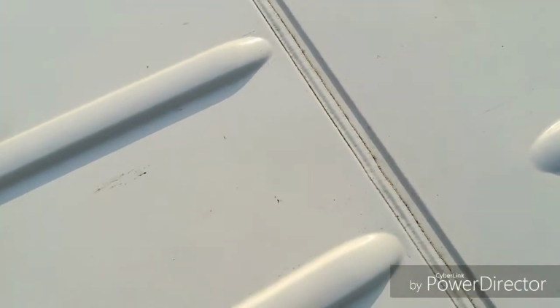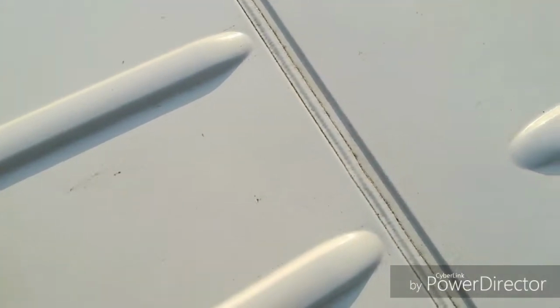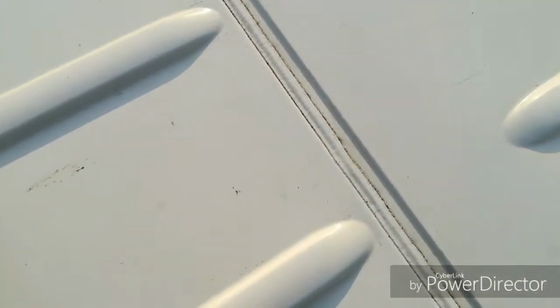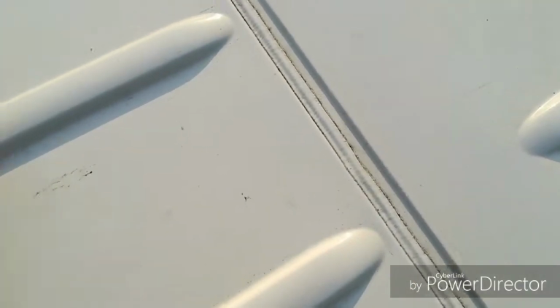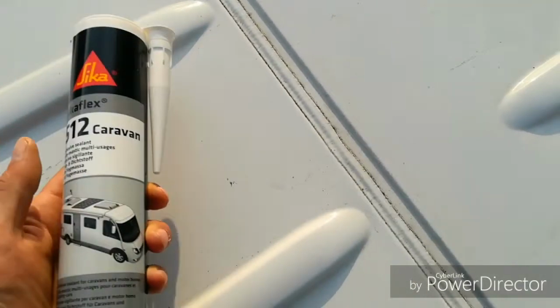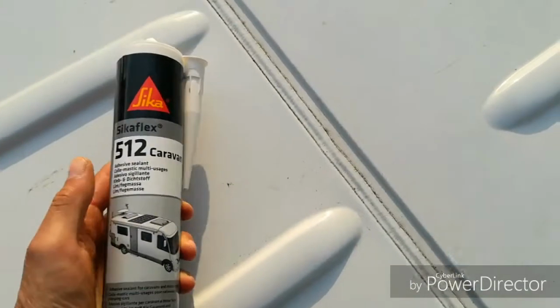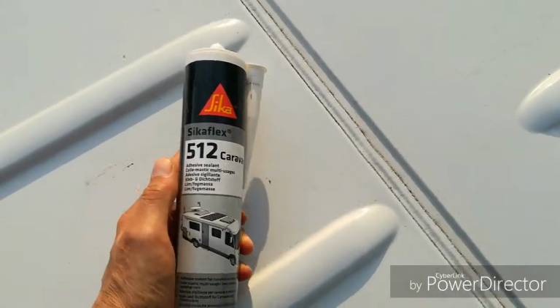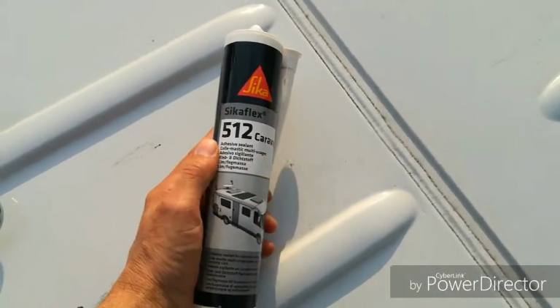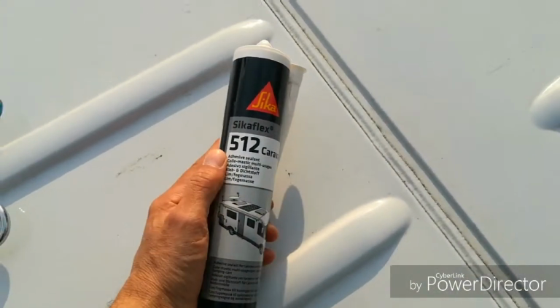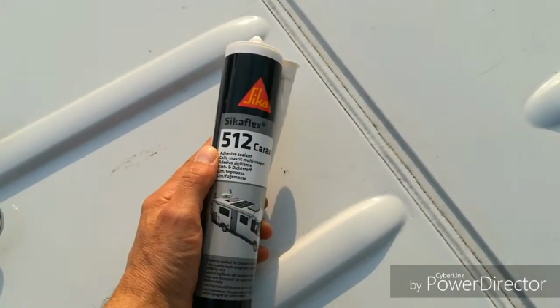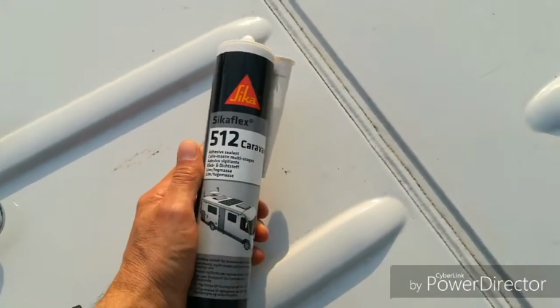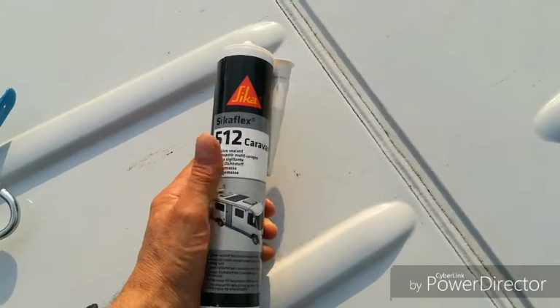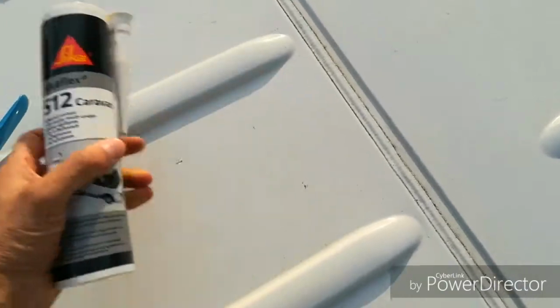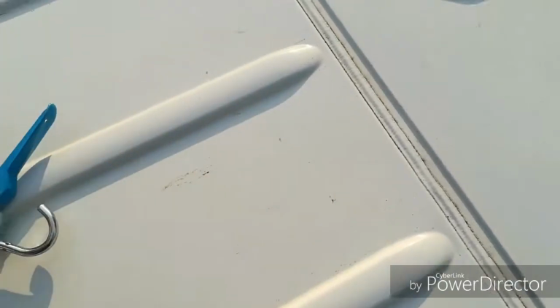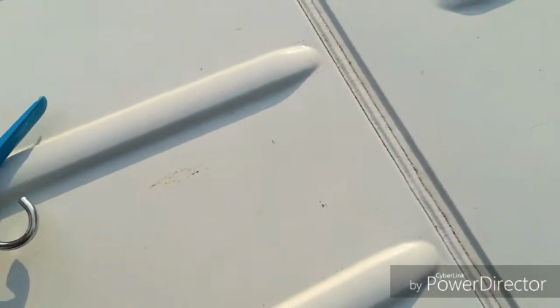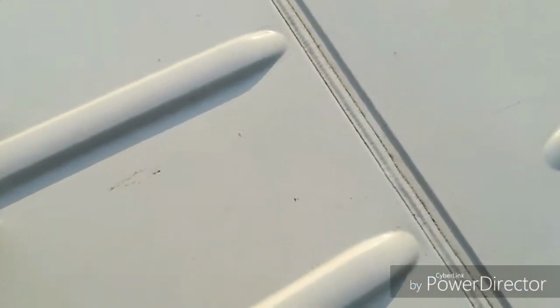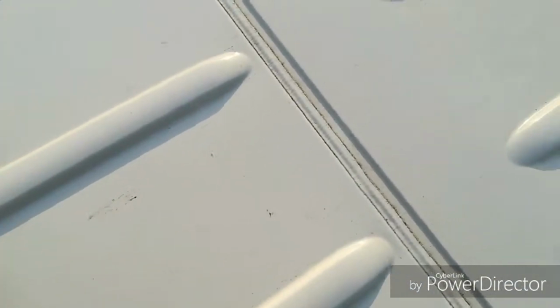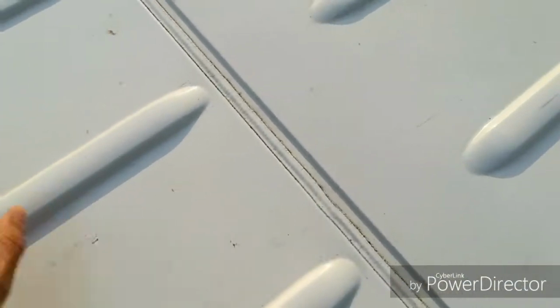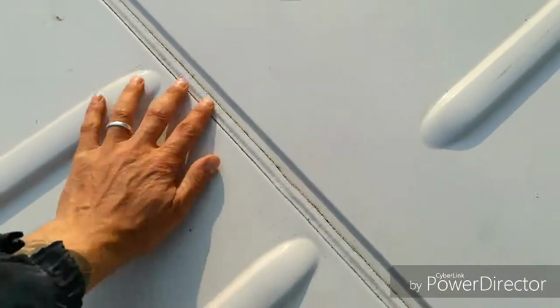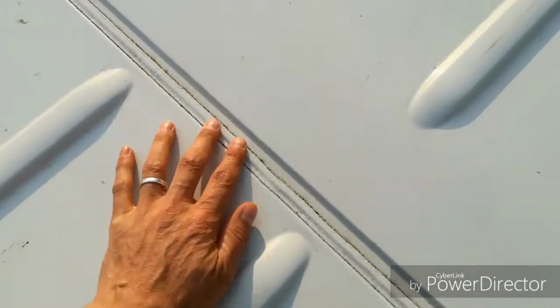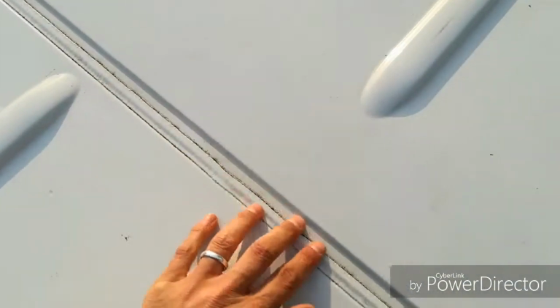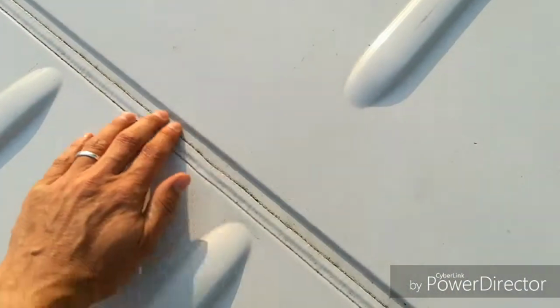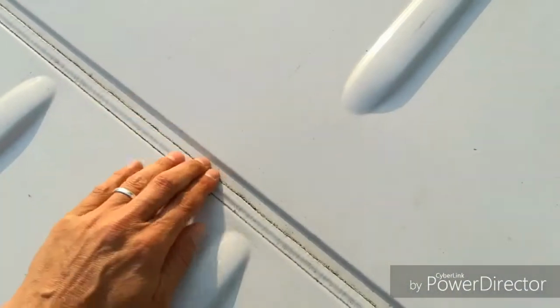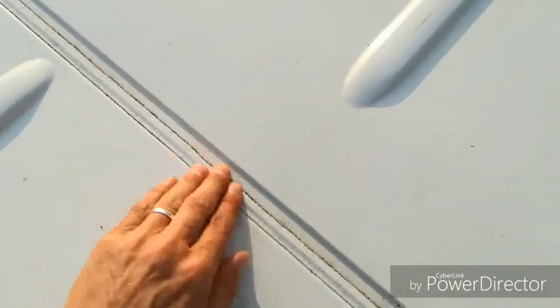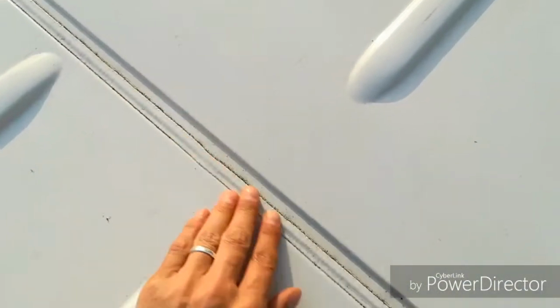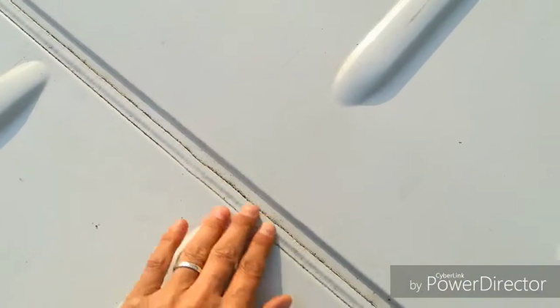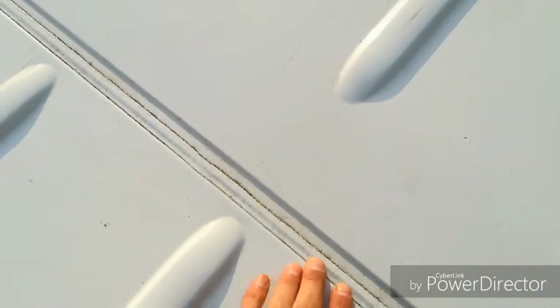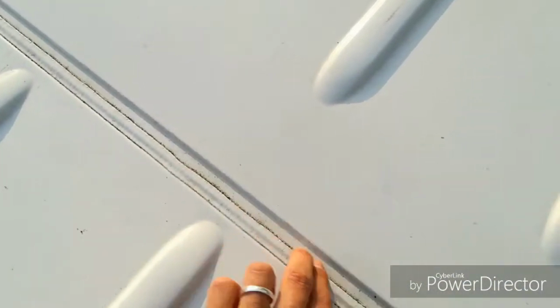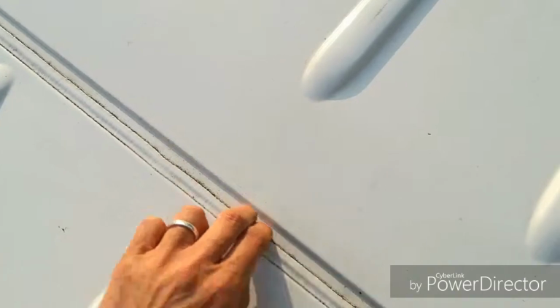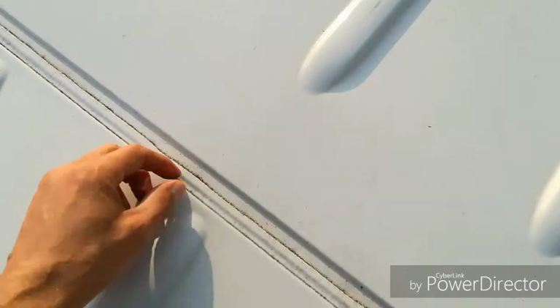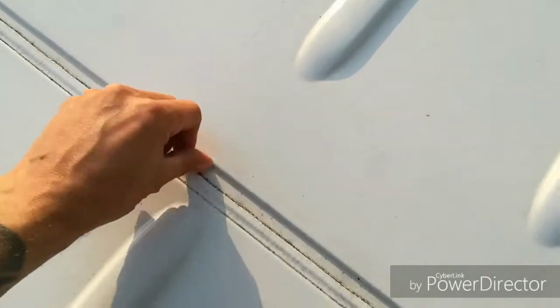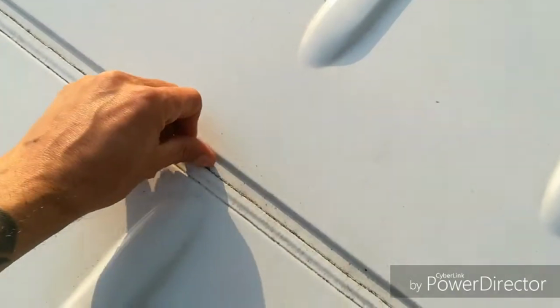I'm going to use a Sikaflex 512. I'm just going to clean all the seam and then I'm going to put some Sikaflex on that seam there.